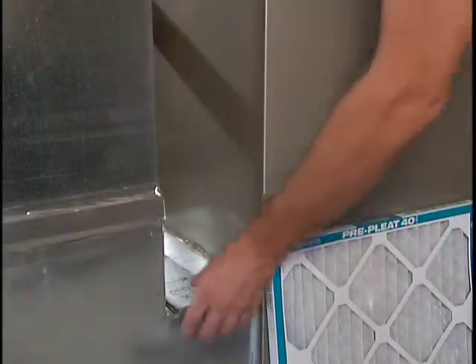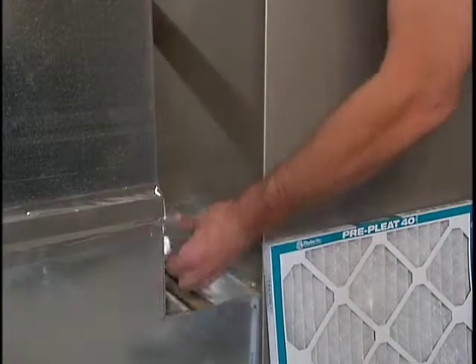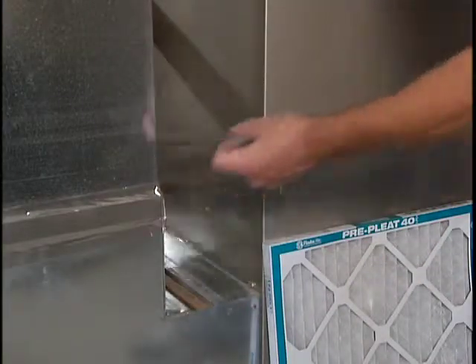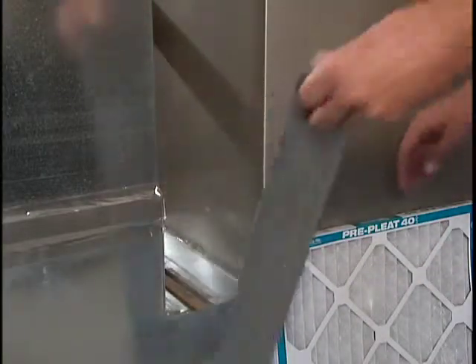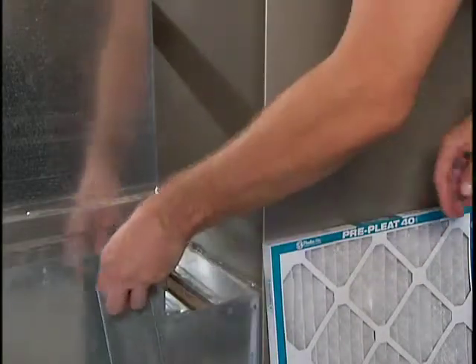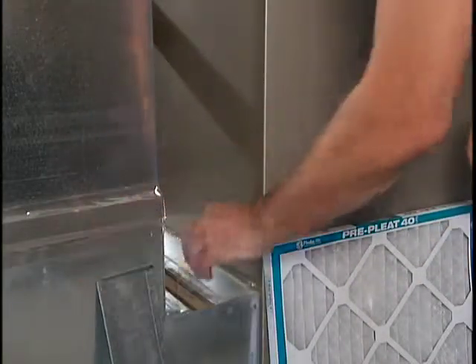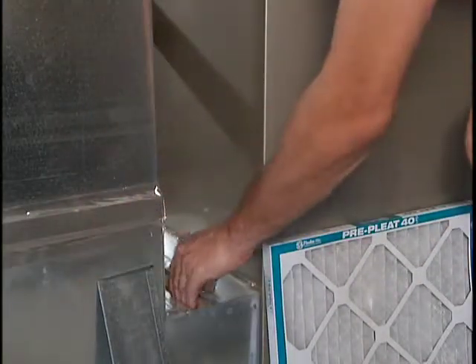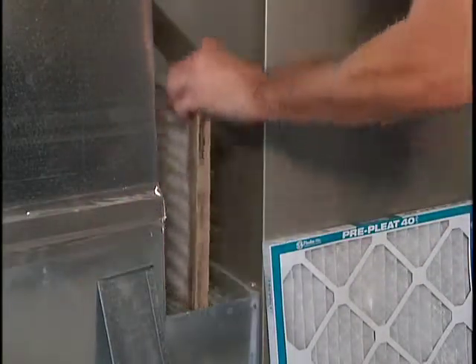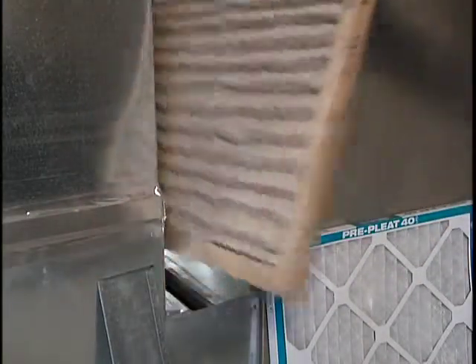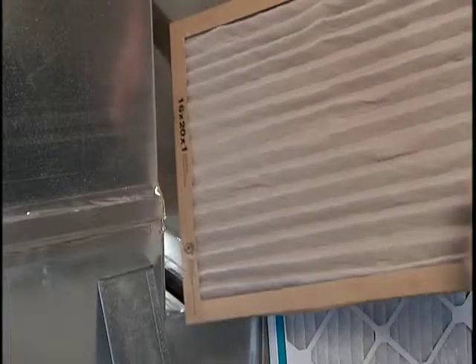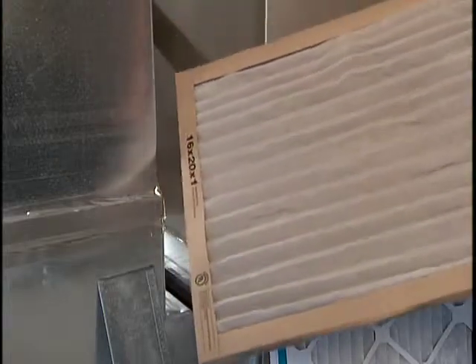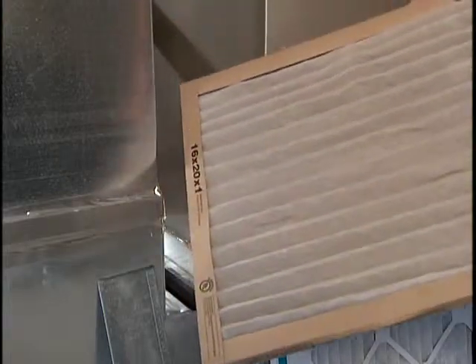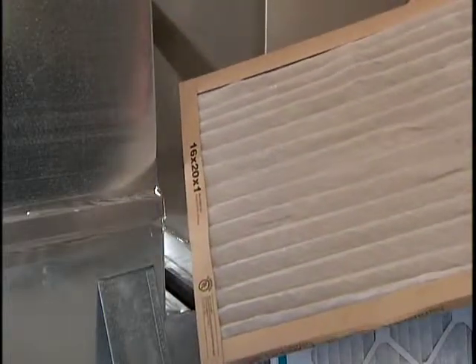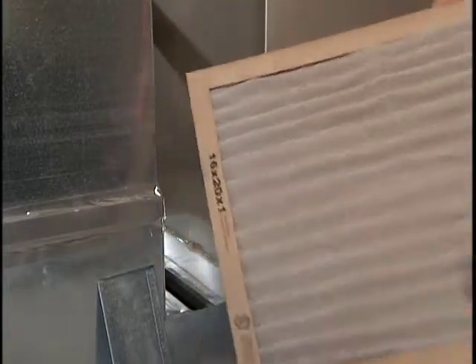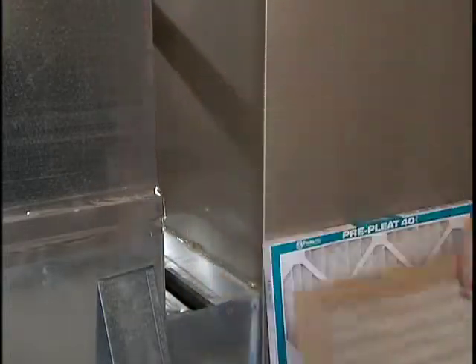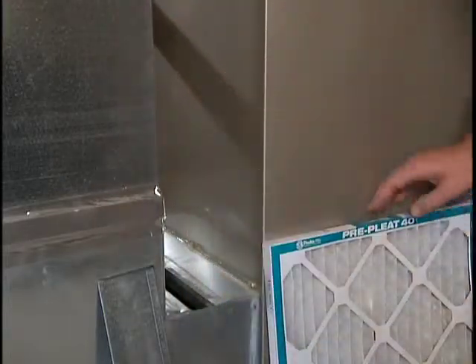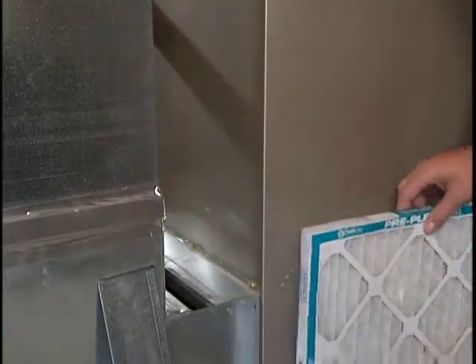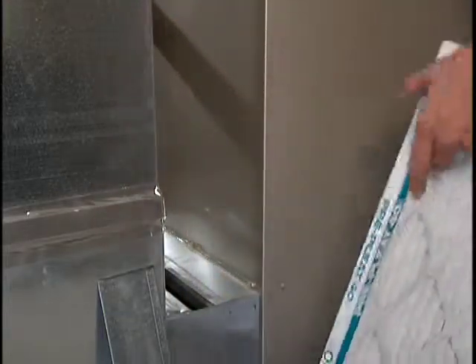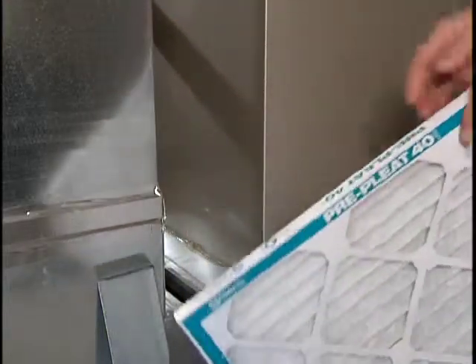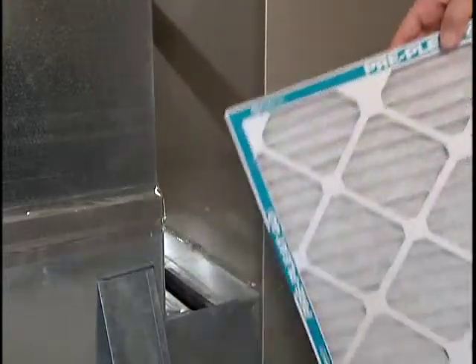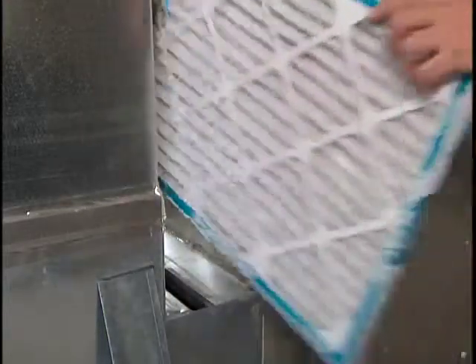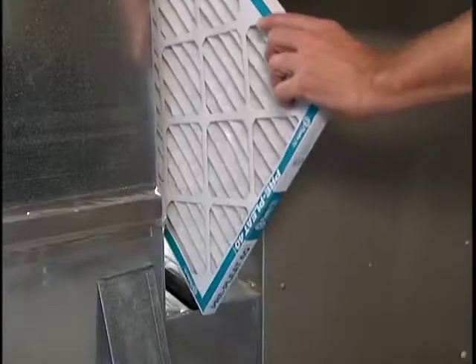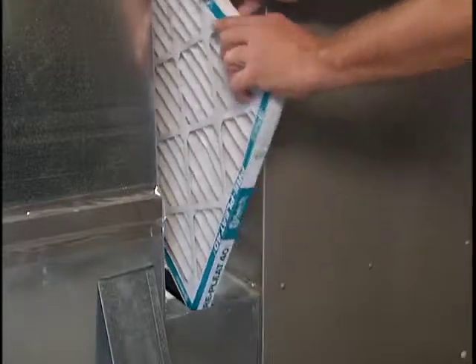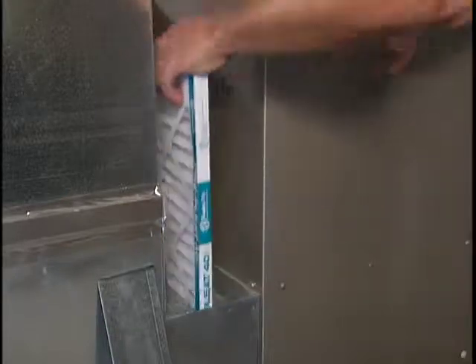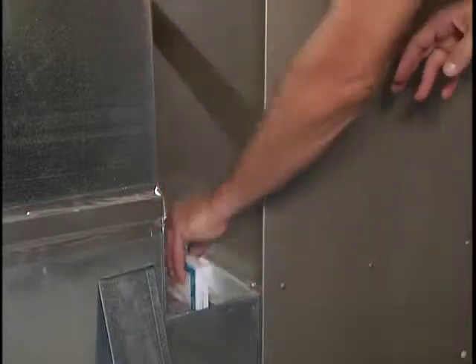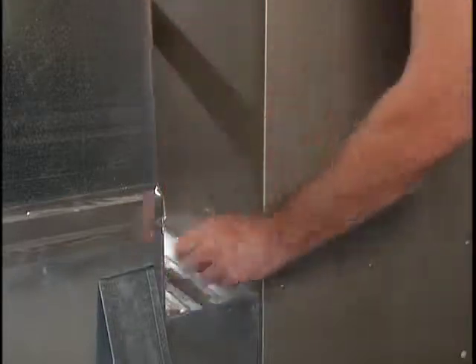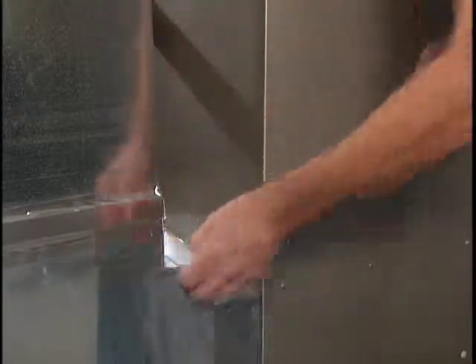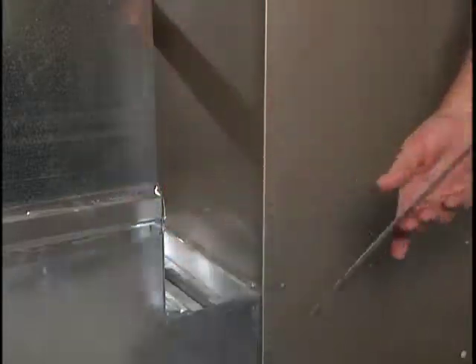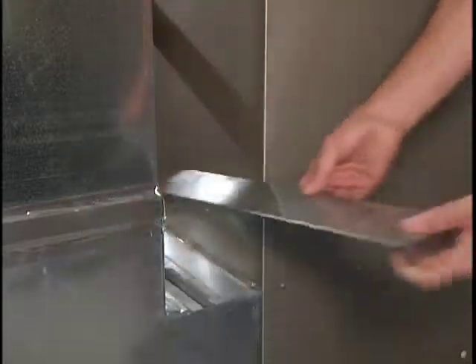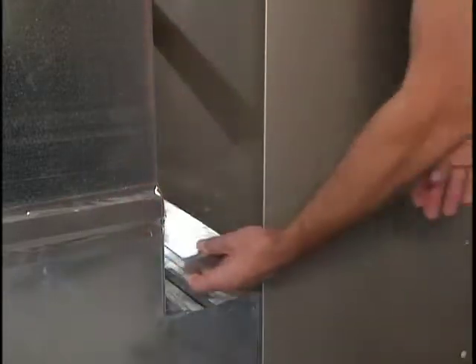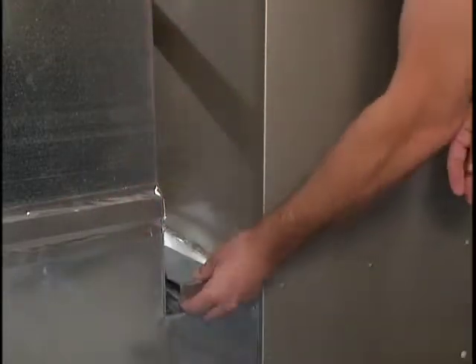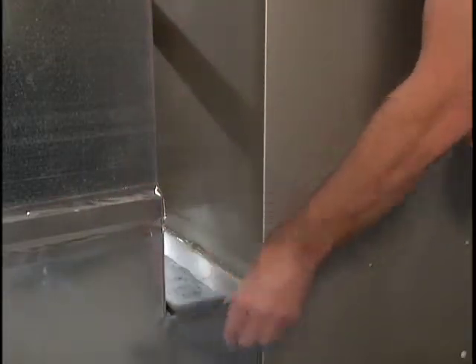Last and not least, check the furnace filter. The AC uses the furnace fan to circulate cool air throughout your home. A clogged filter will reduce AC efficiency and sometimes shut down a system. Most standard filters need to be changed monthly.